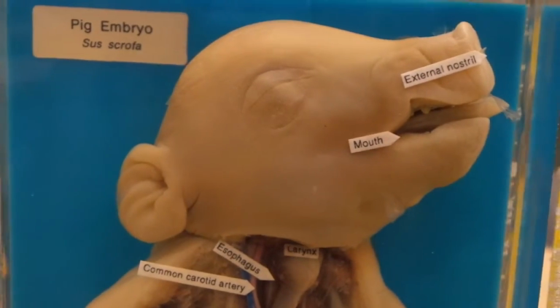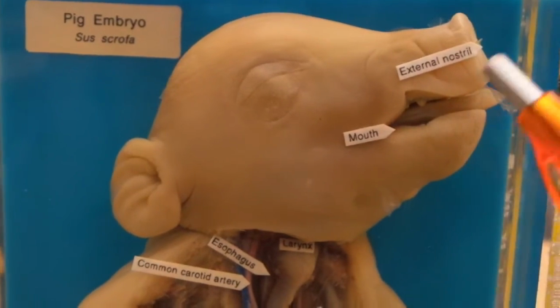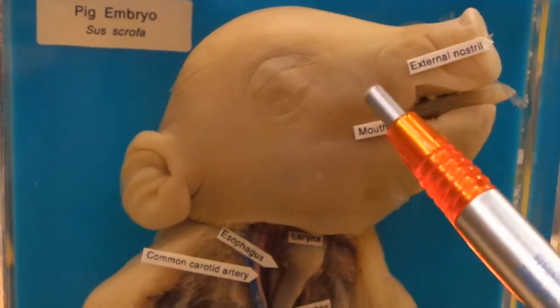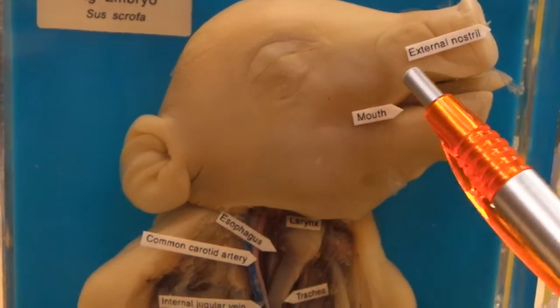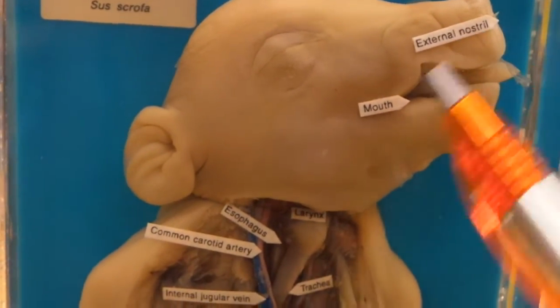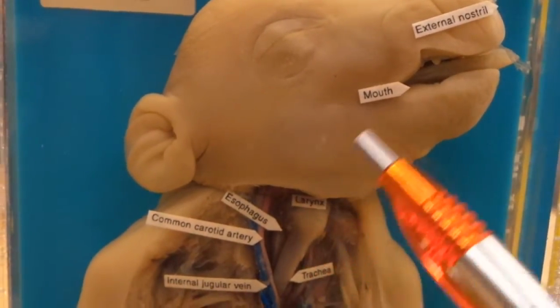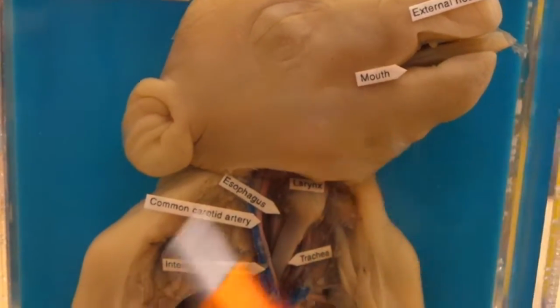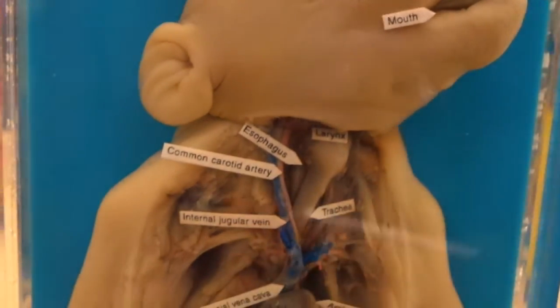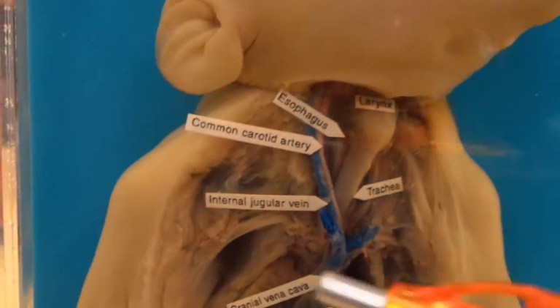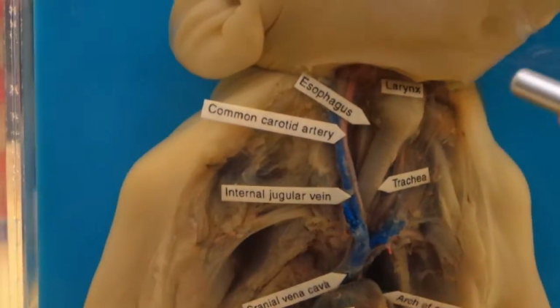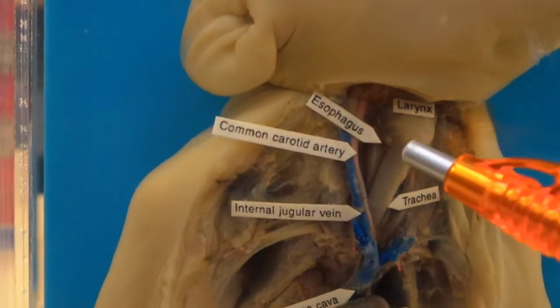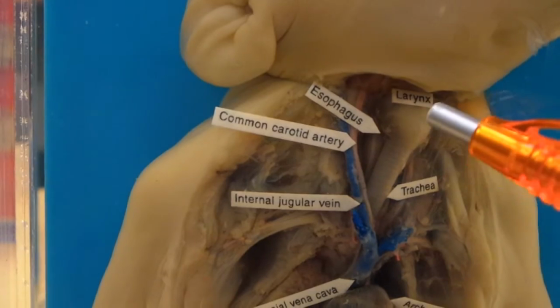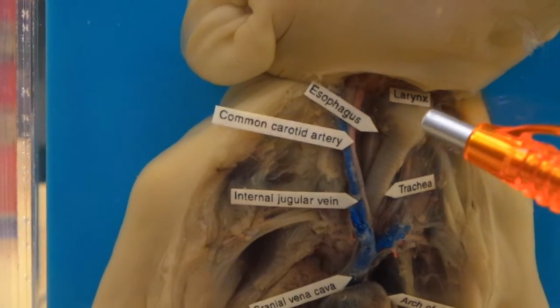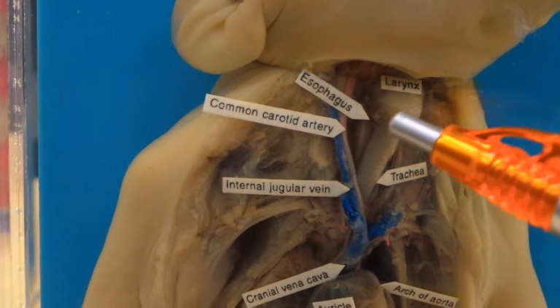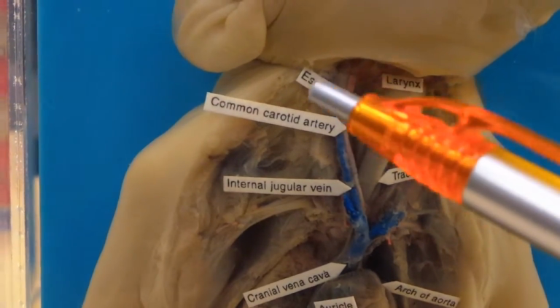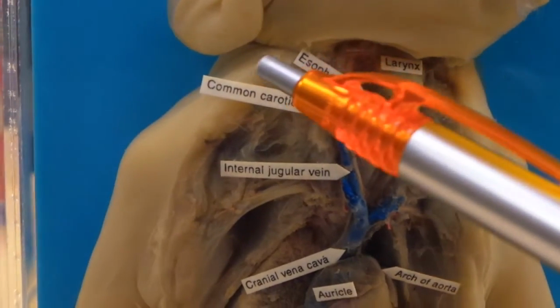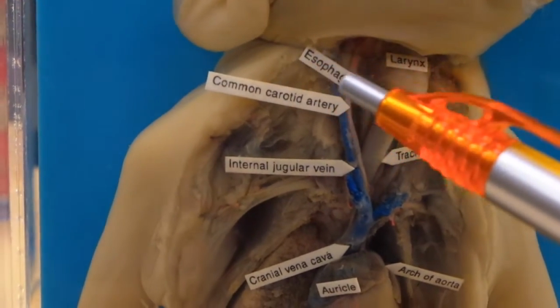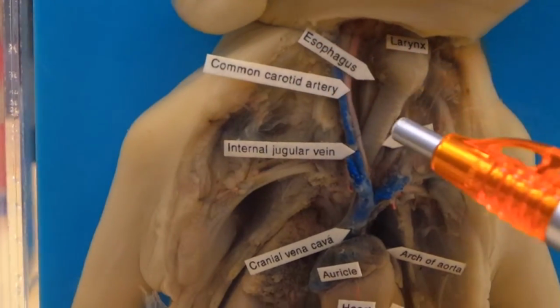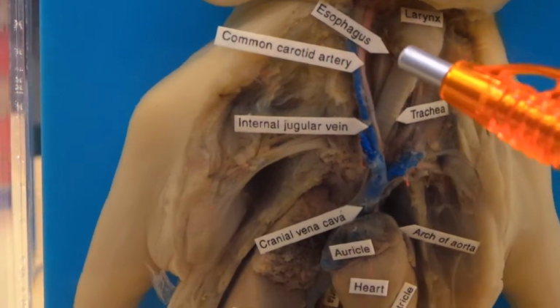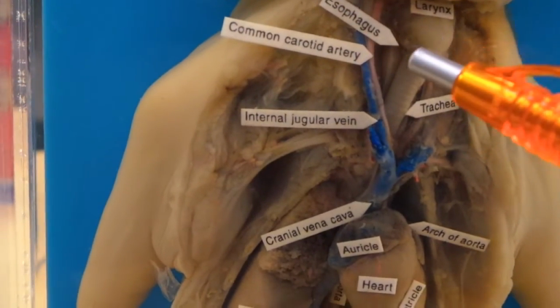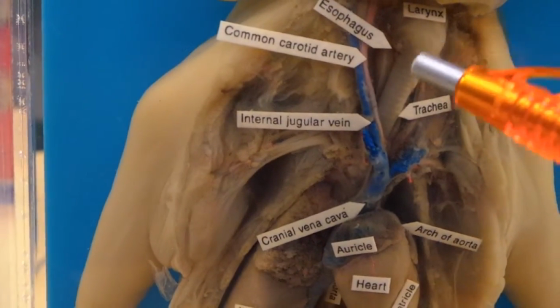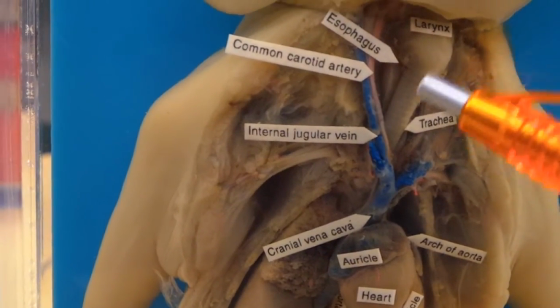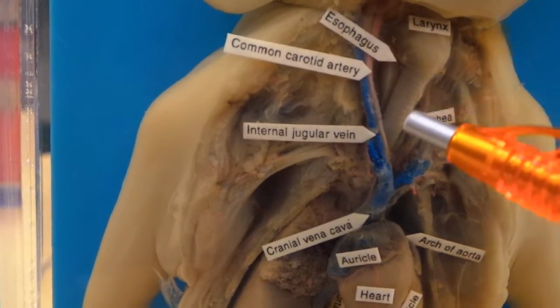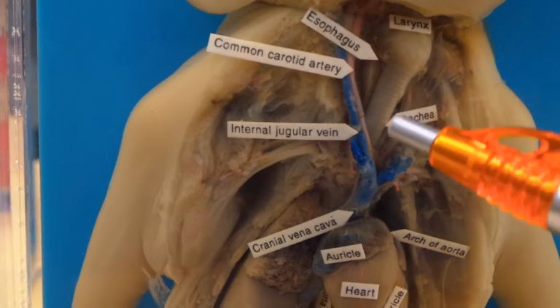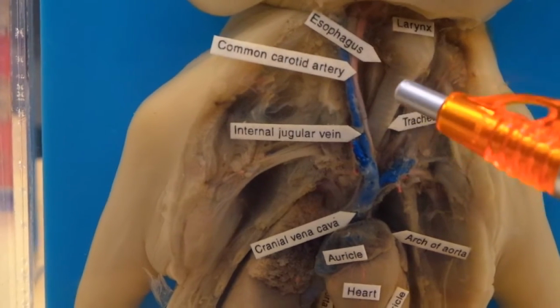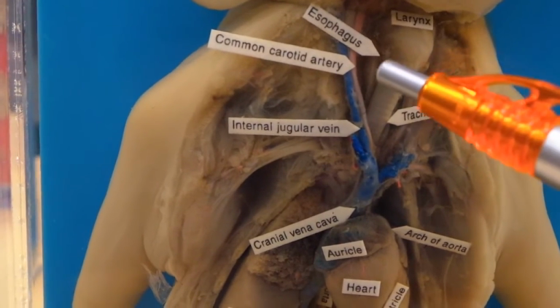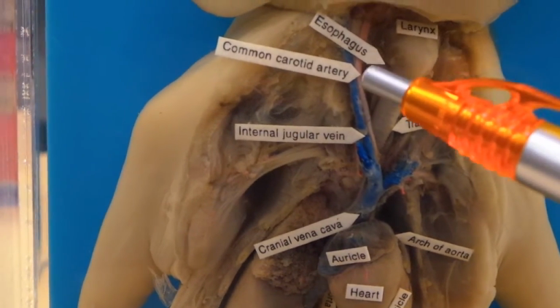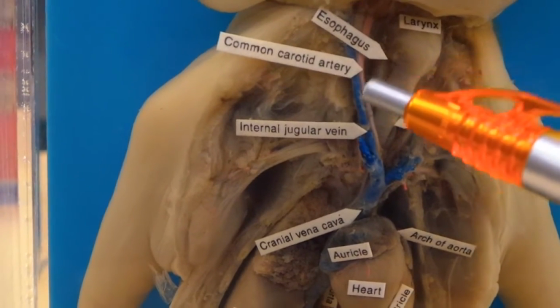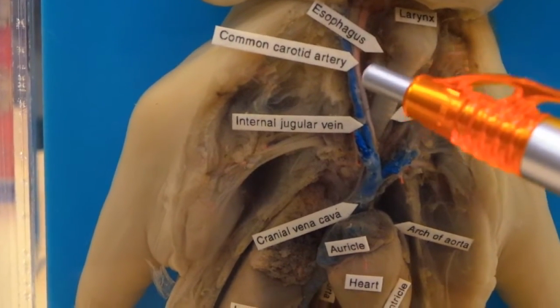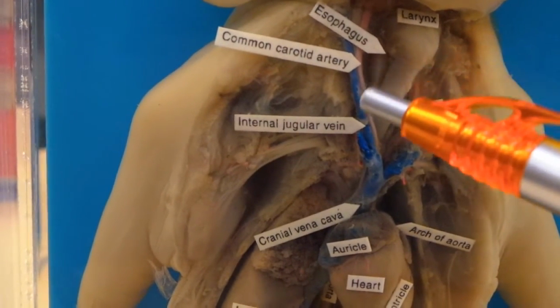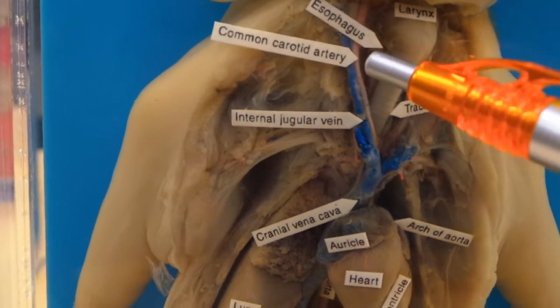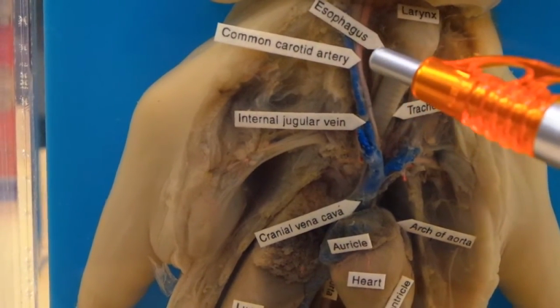Starting from the top over here: sternal nostril, mouth. This right here will be your larynx. It's pointing over here because remember the trachea, which is right here — the esophagus is behind it. So that's the esophagus.